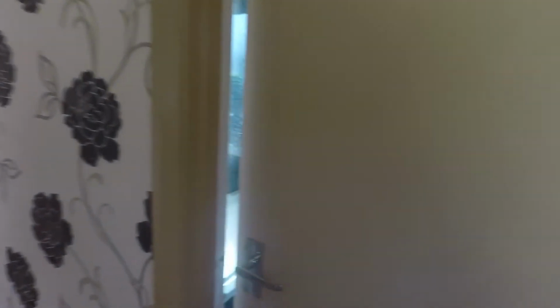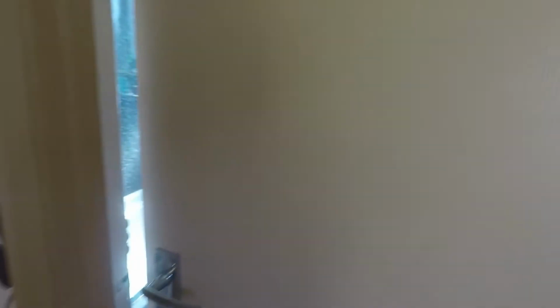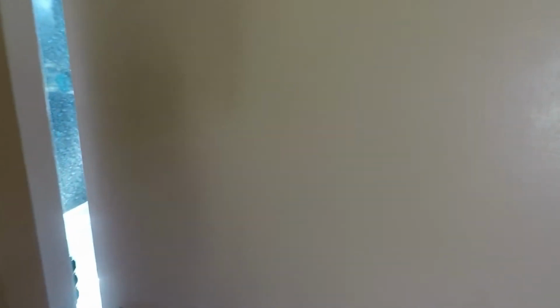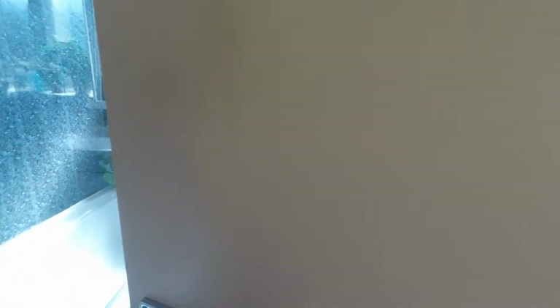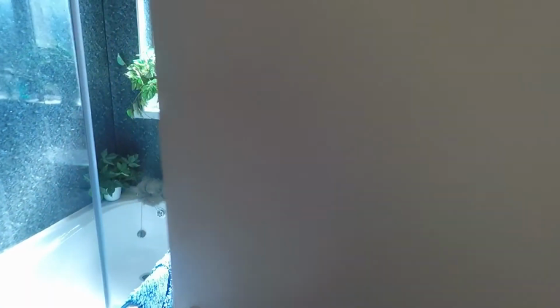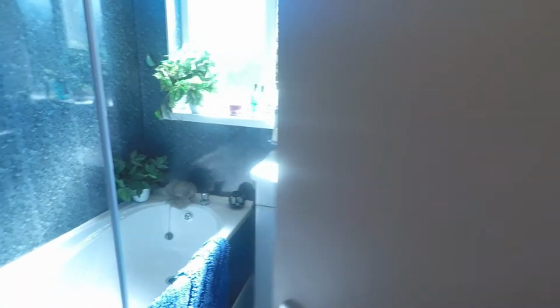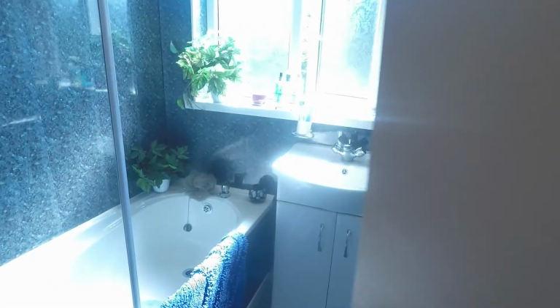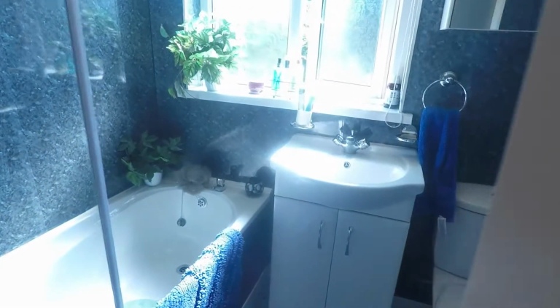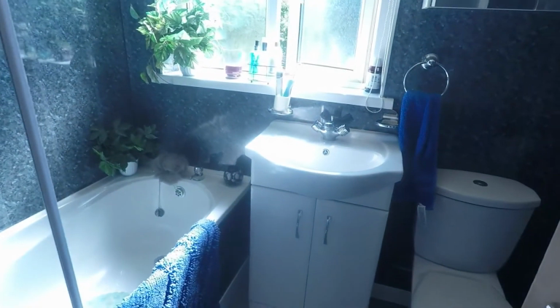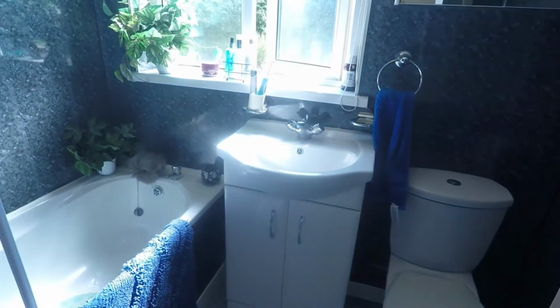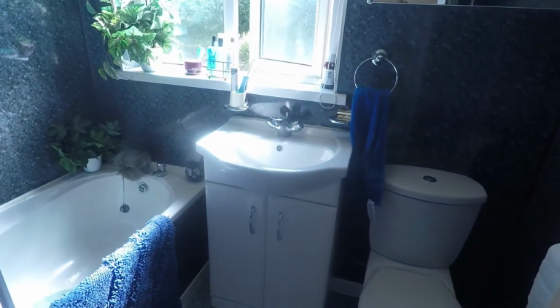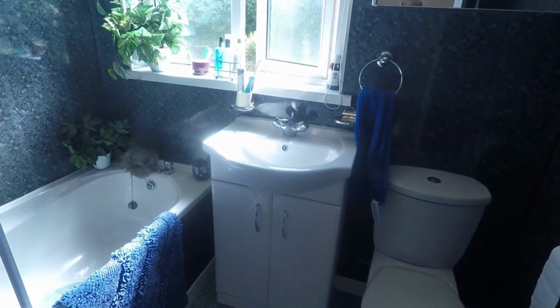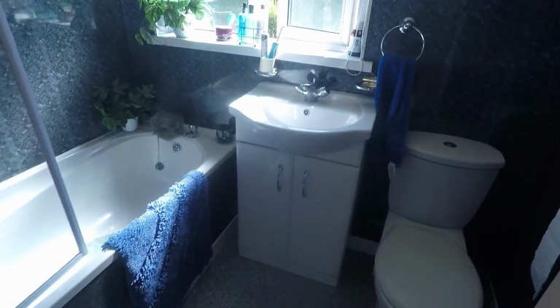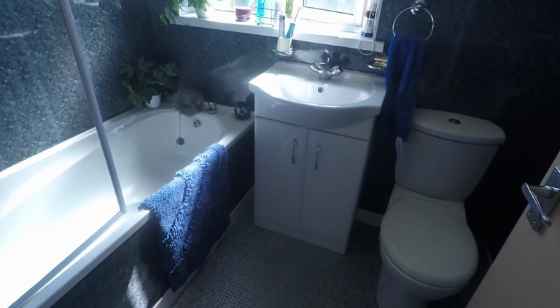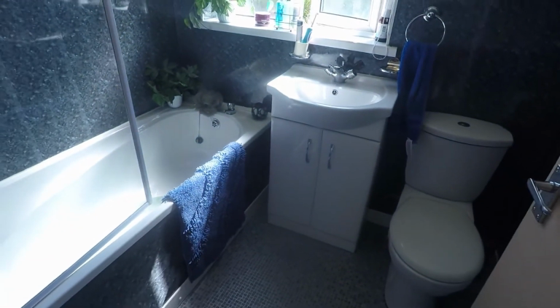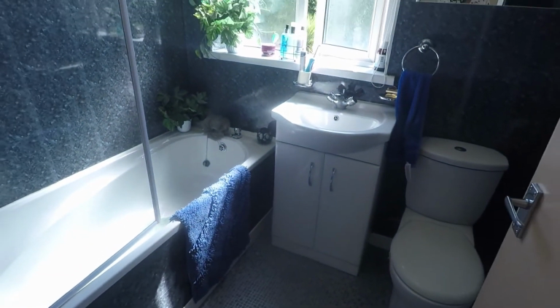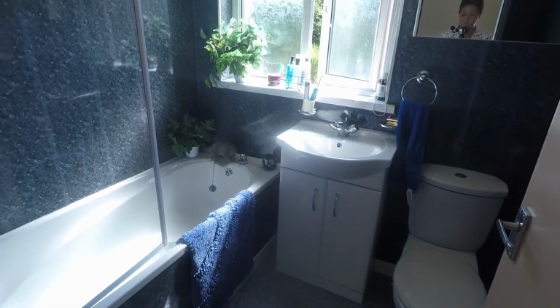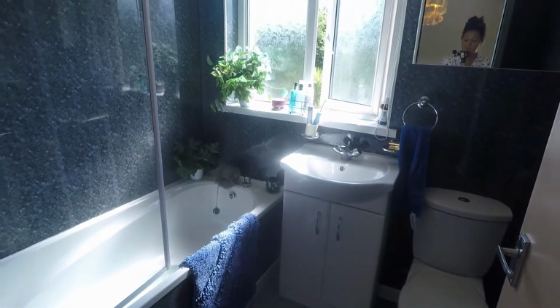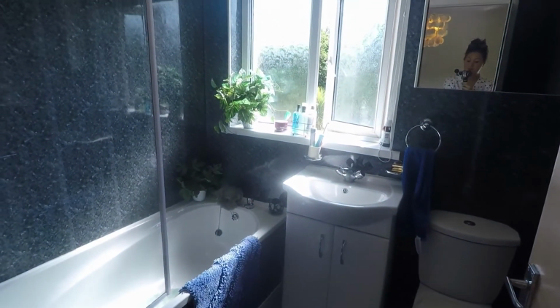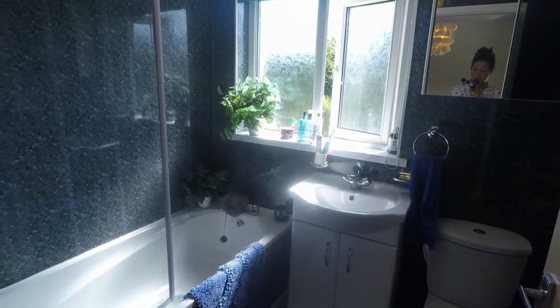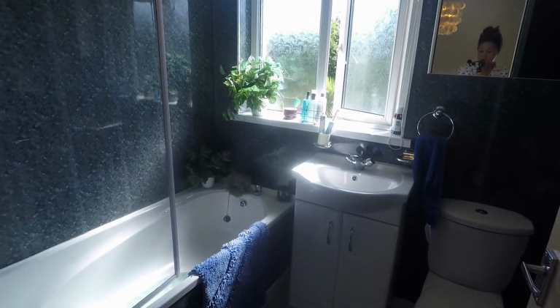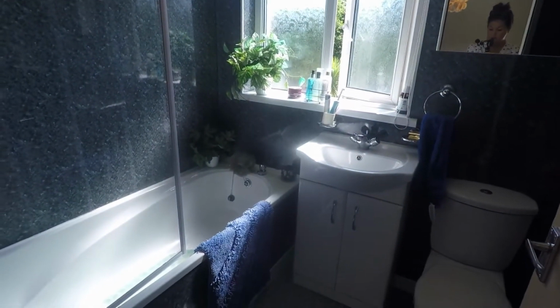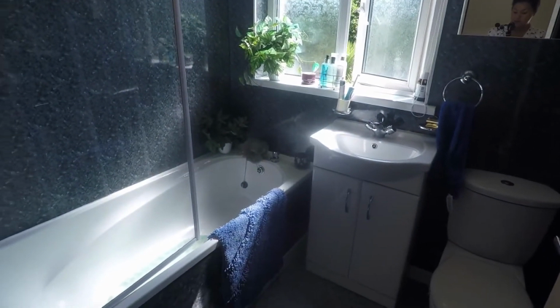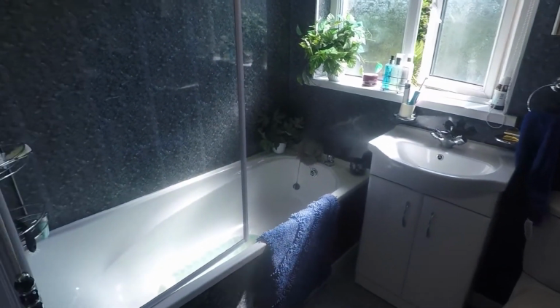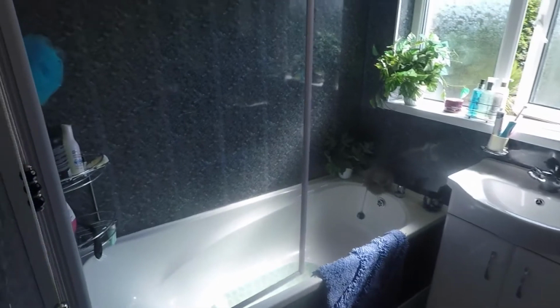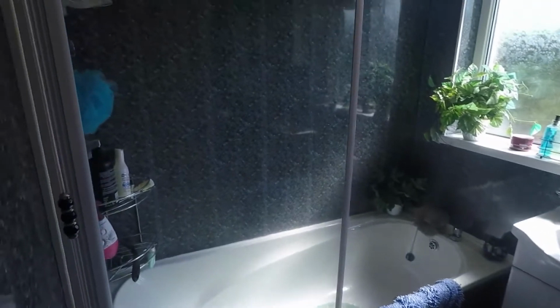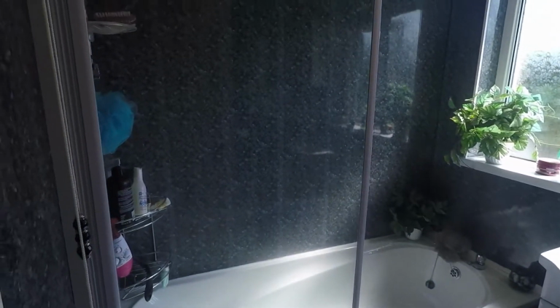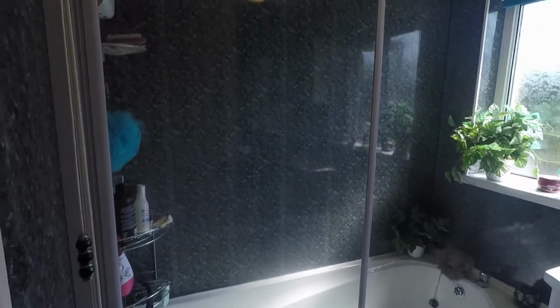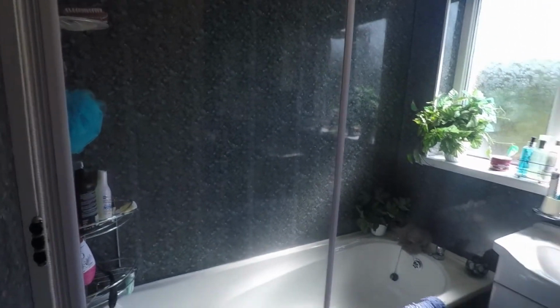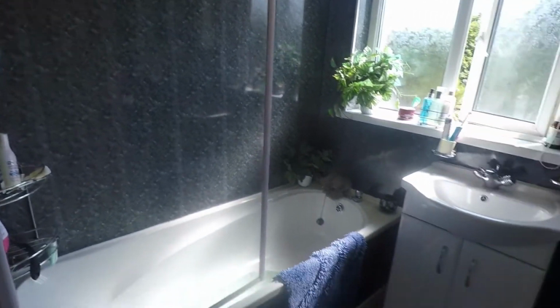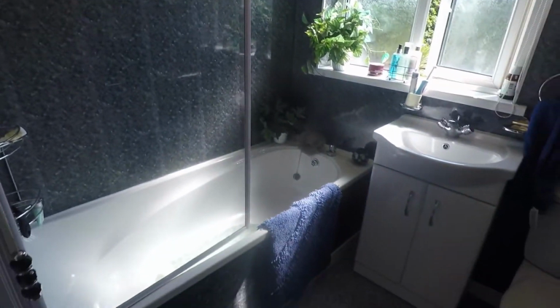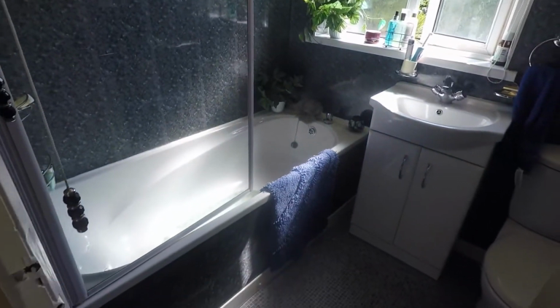First we have the bathroom — a white bathroom suite, good sized with a shower overhead and the bath.